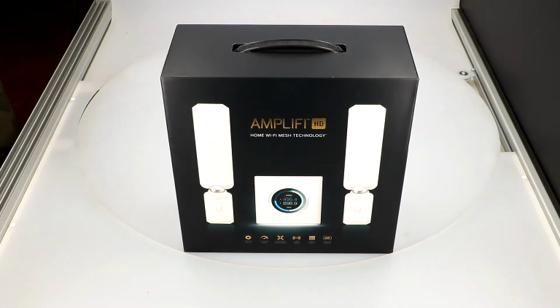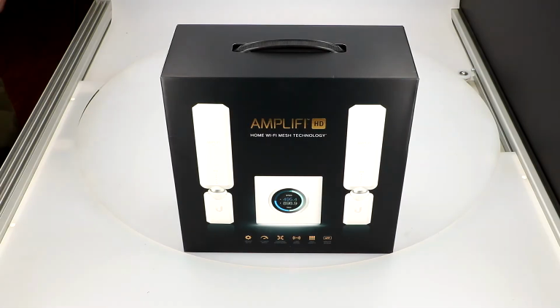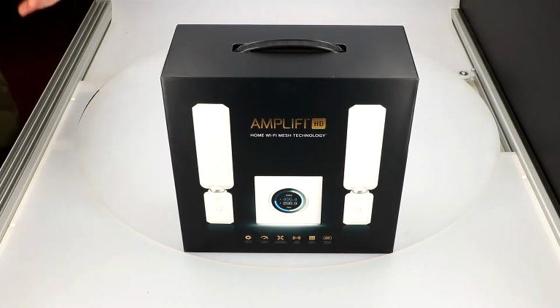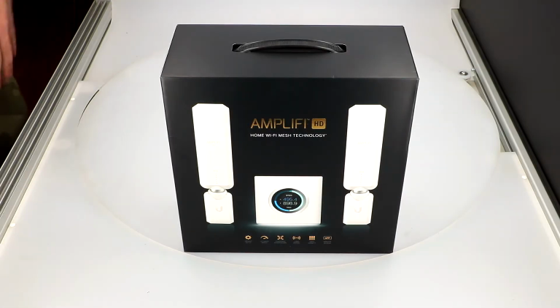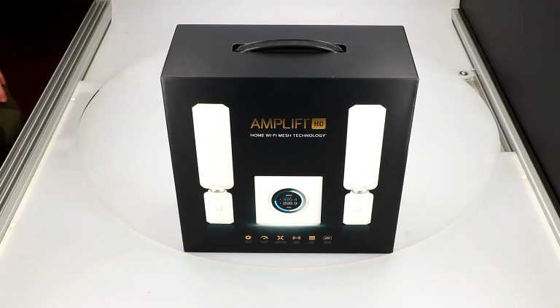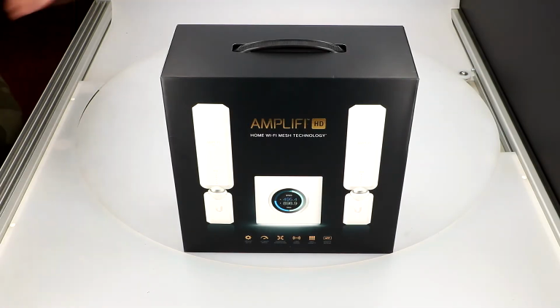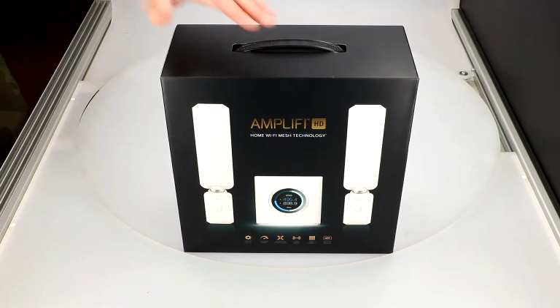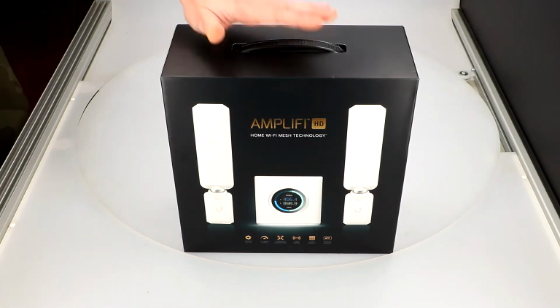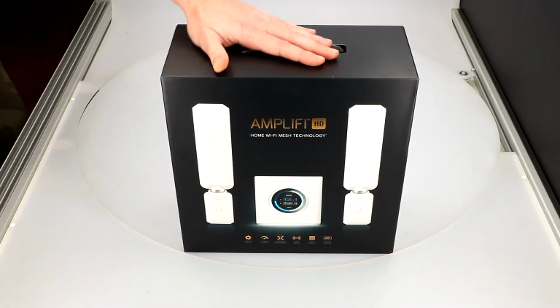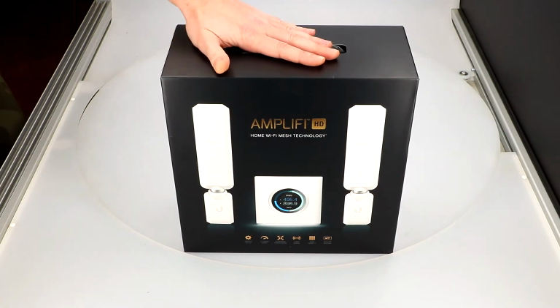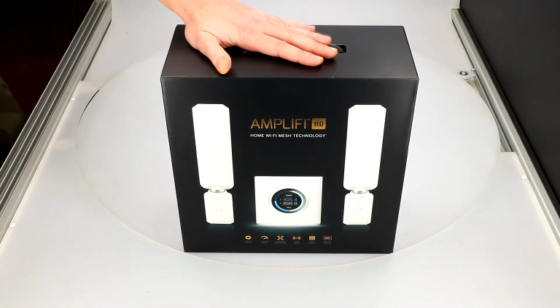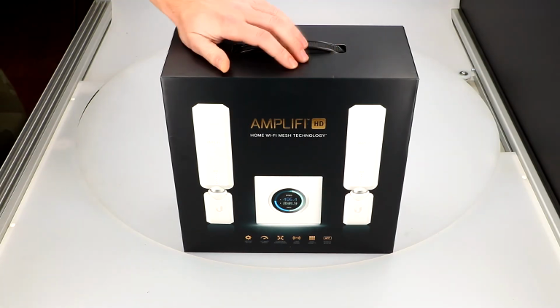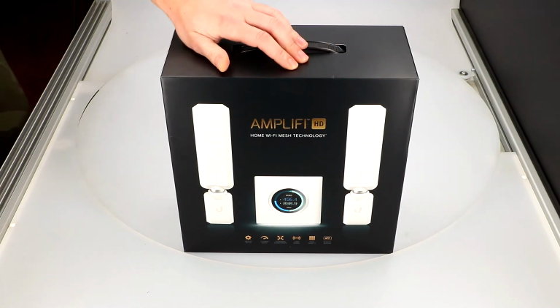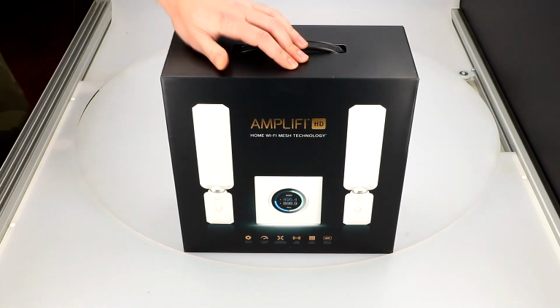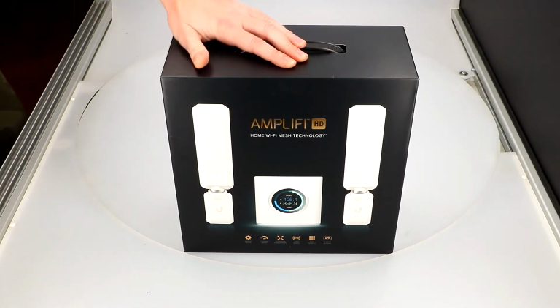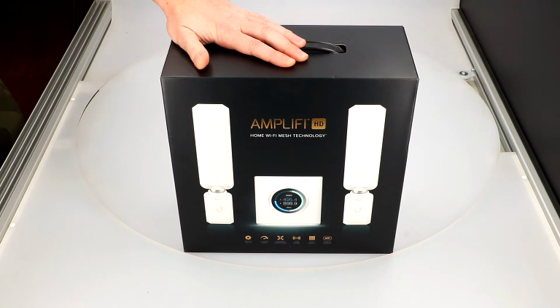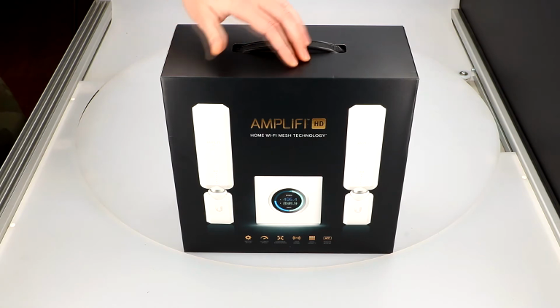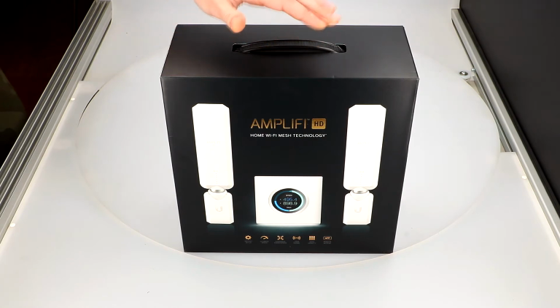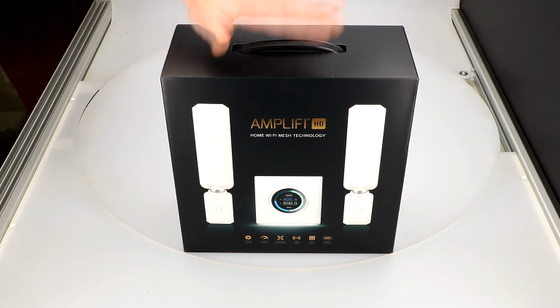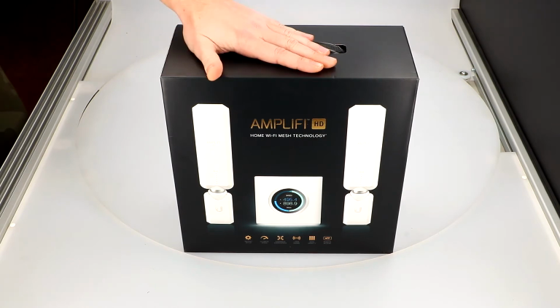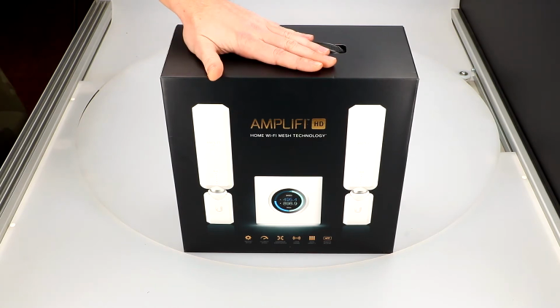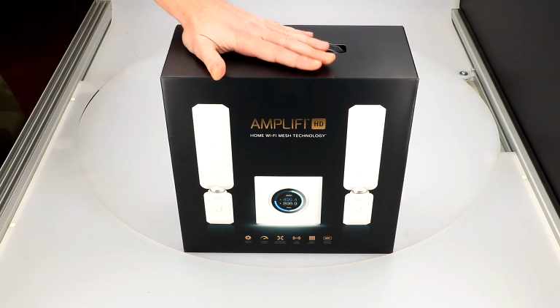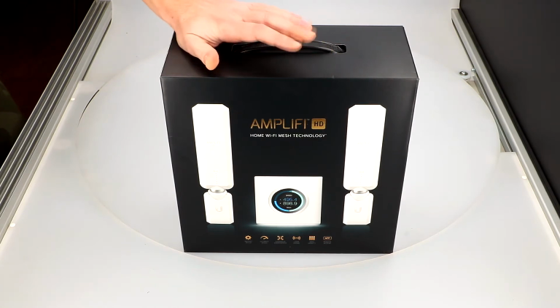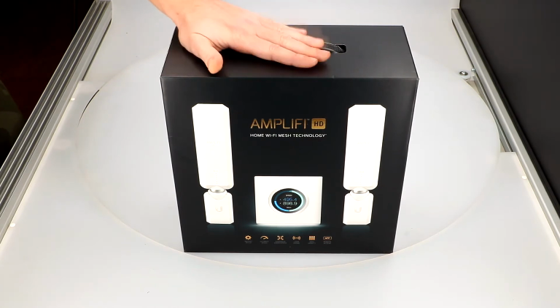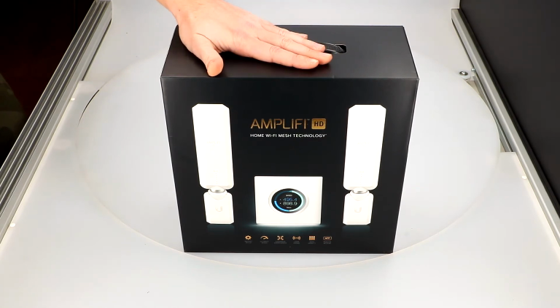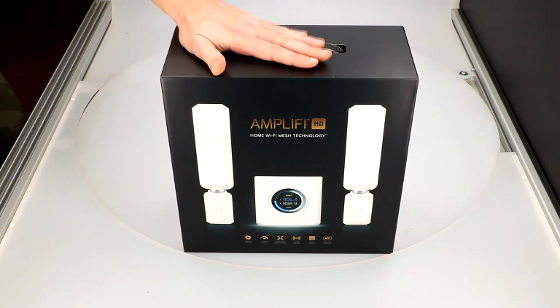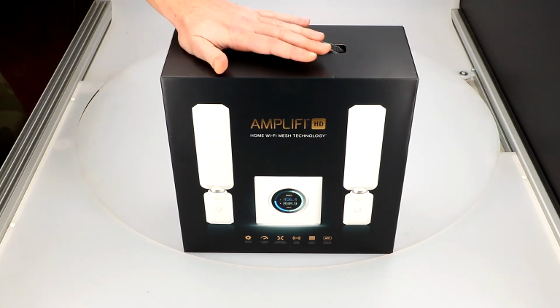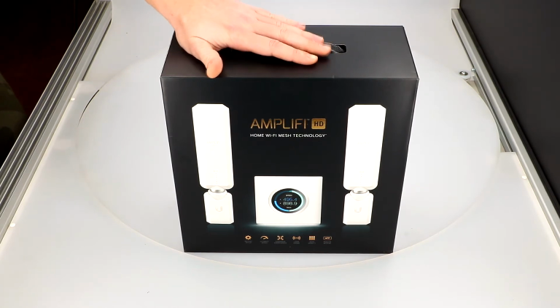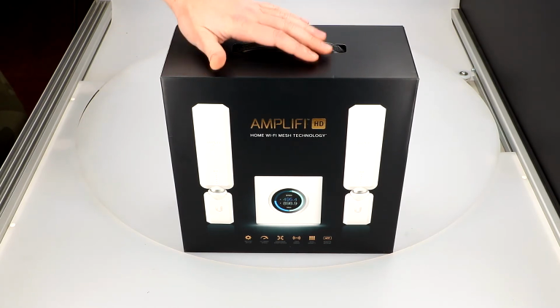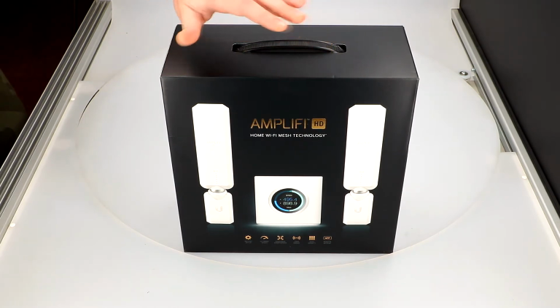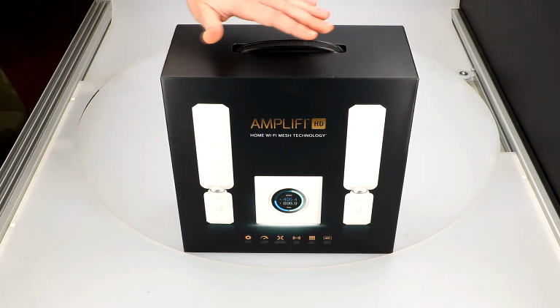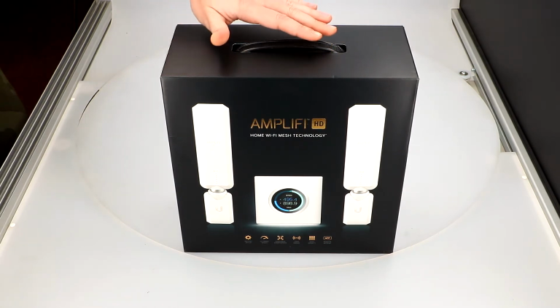Hello, welcome everyone again on our channel Antenni24. Today I'll present you one of the newest devices from Ubiquiti Networks, which is Amplifi HD and its extremely simple configuration.